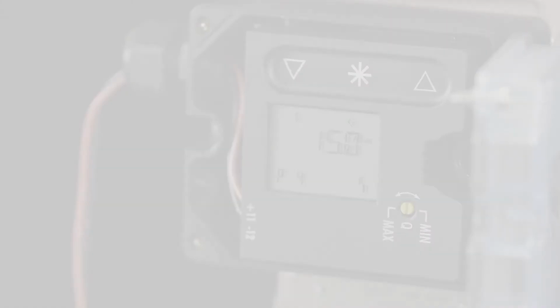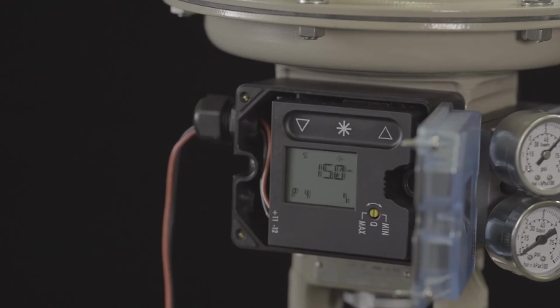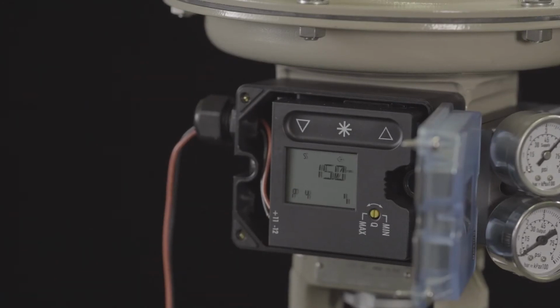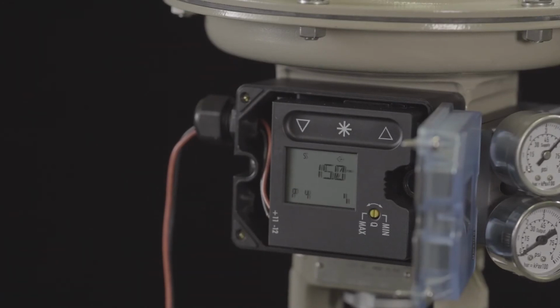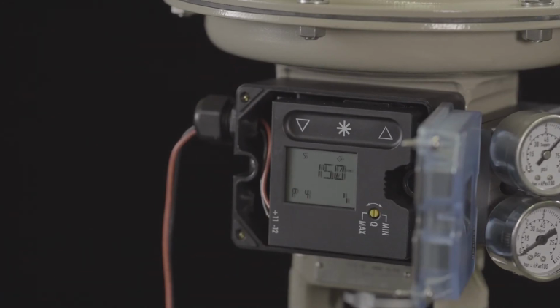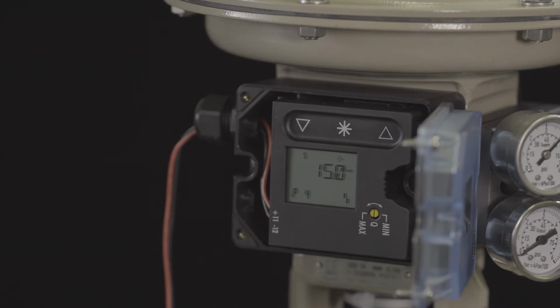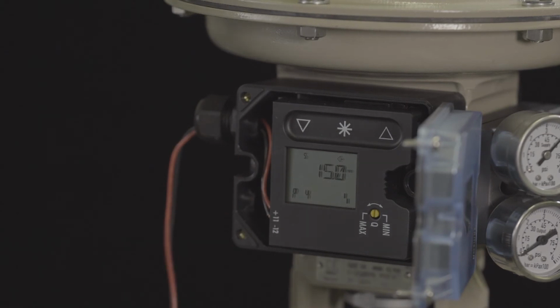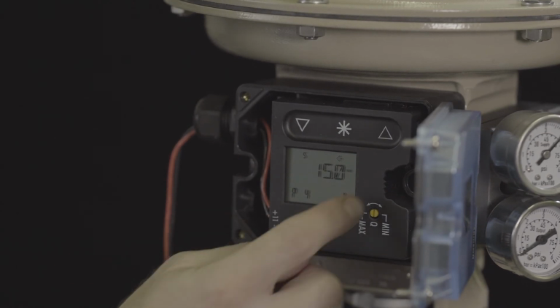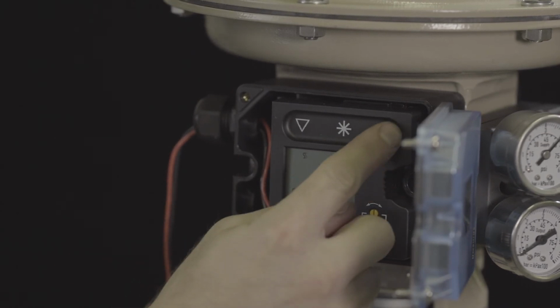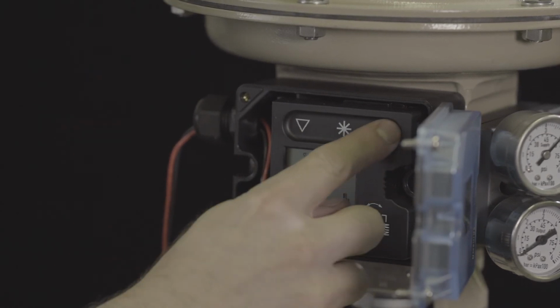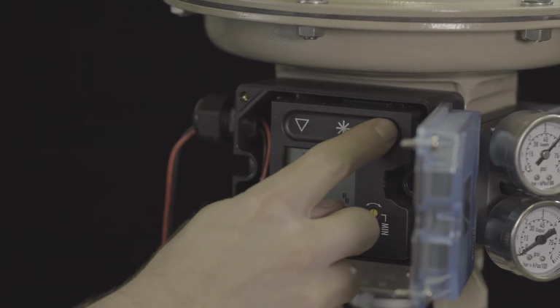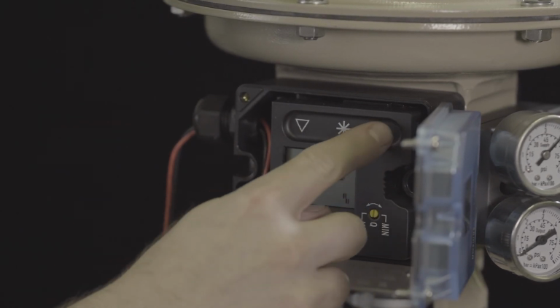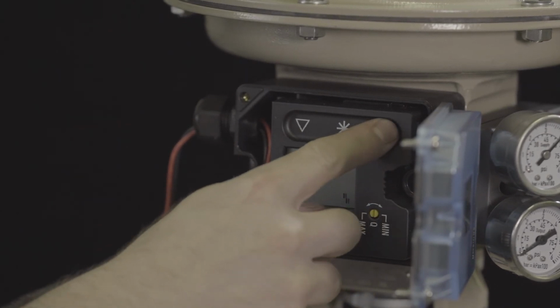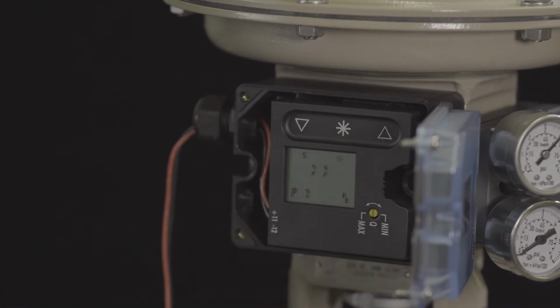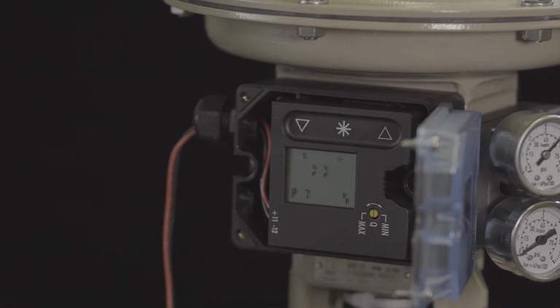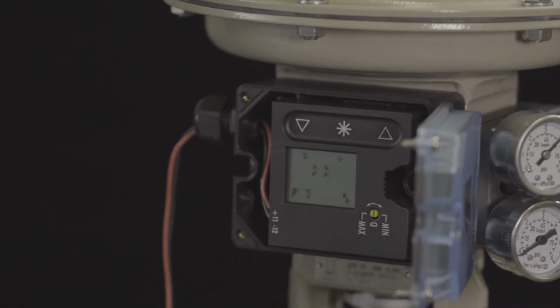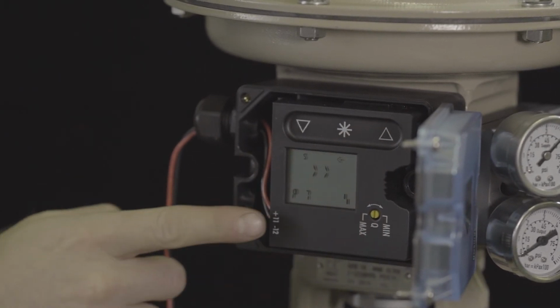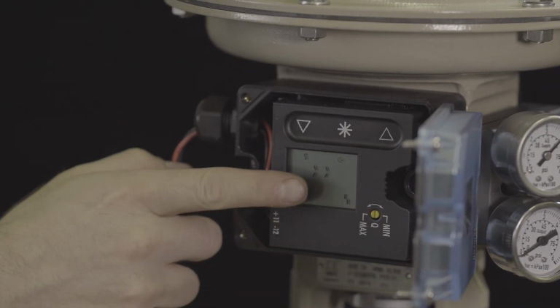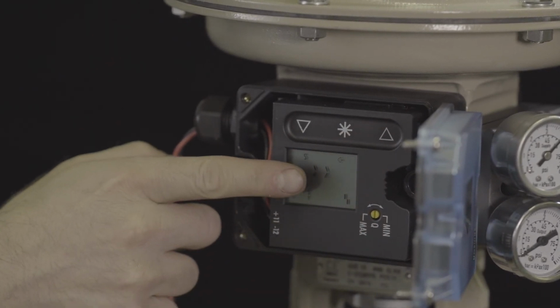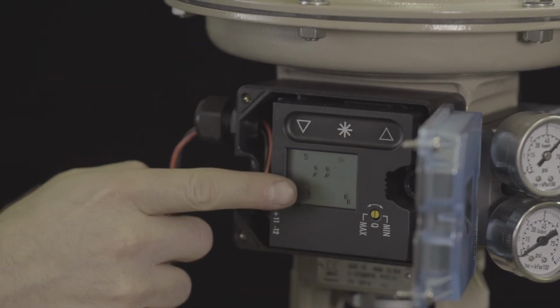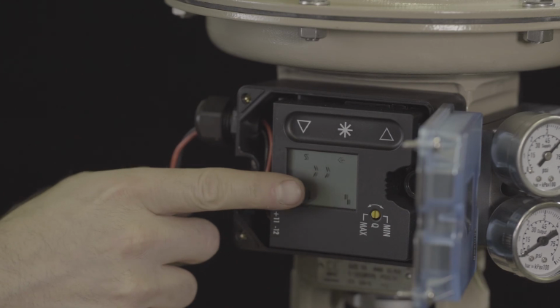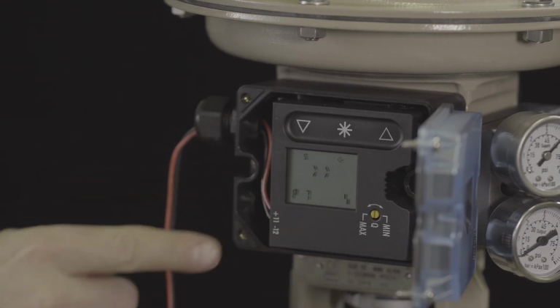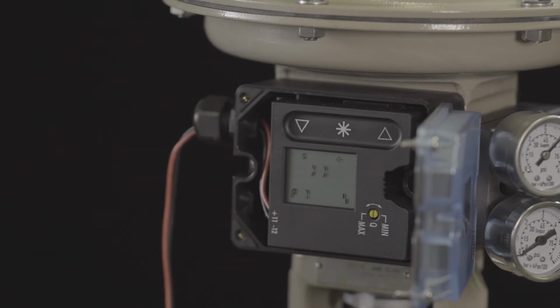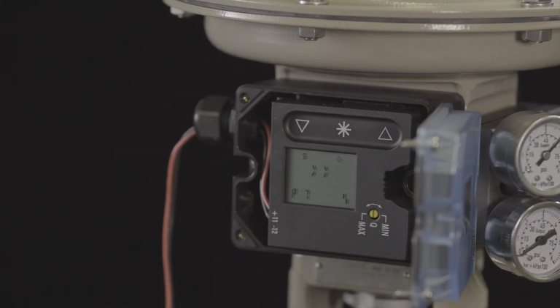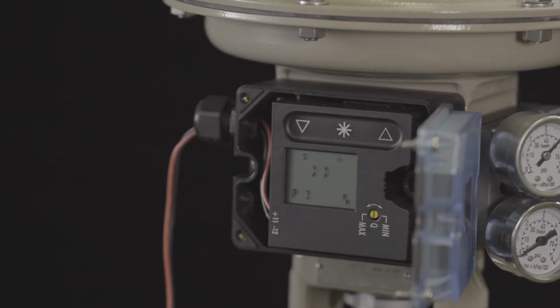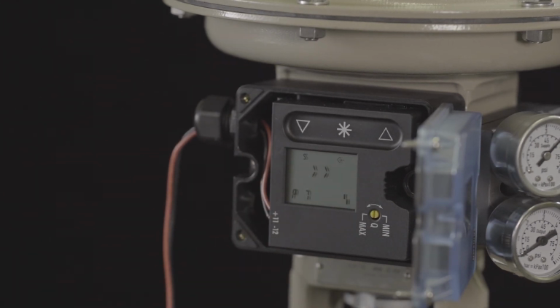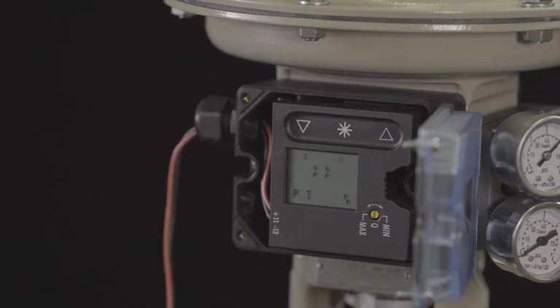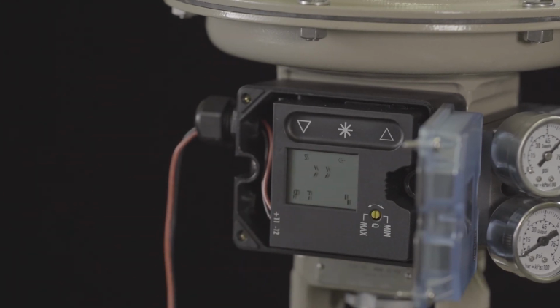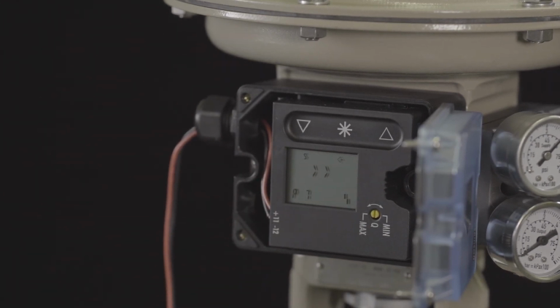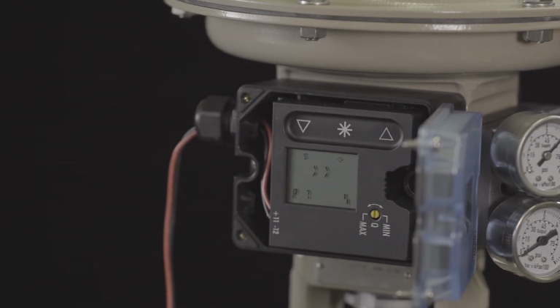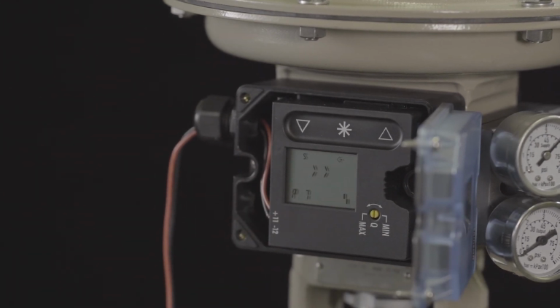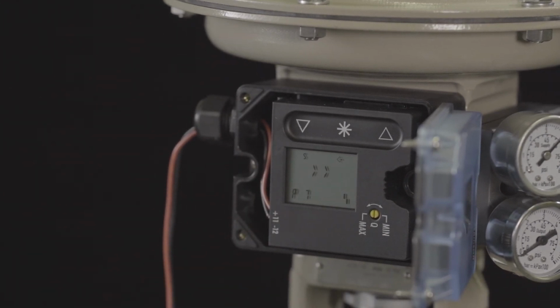By default, the positioner is configured for increasing-increasing operation. This is set at parameter 7 and can be confirmed with the two right arrows on the display.